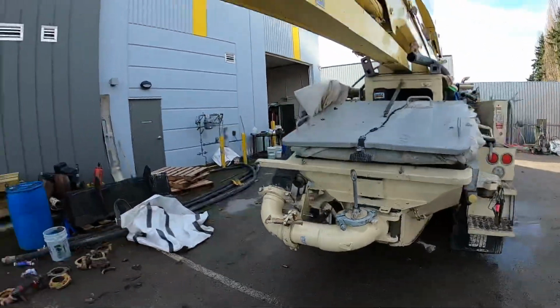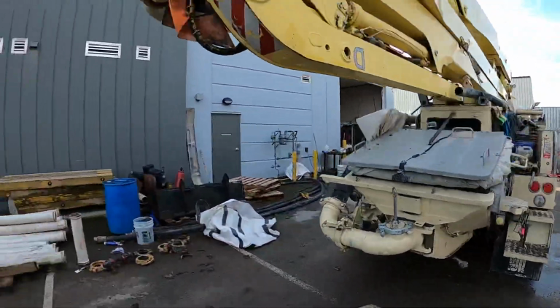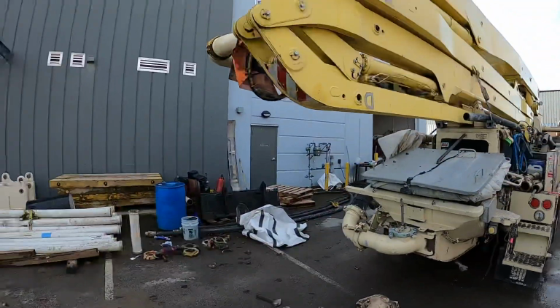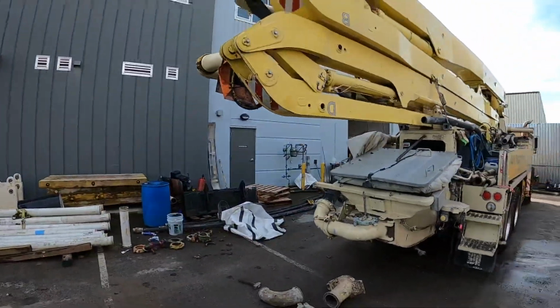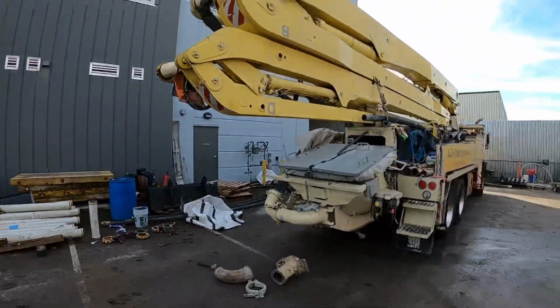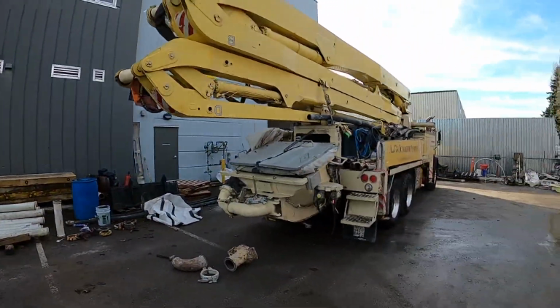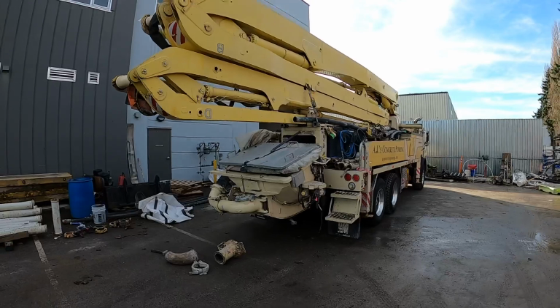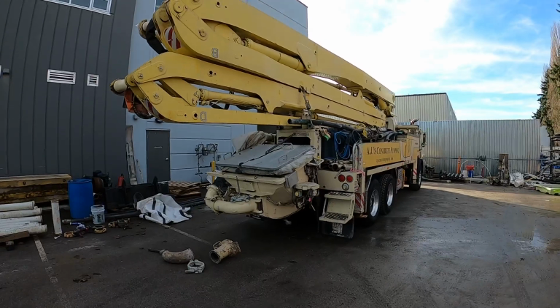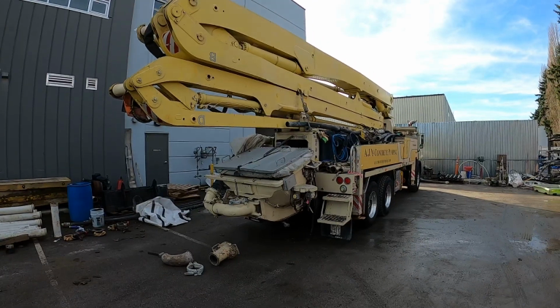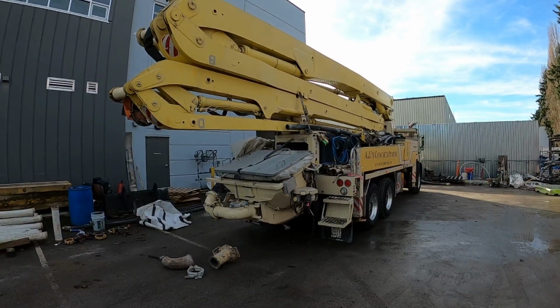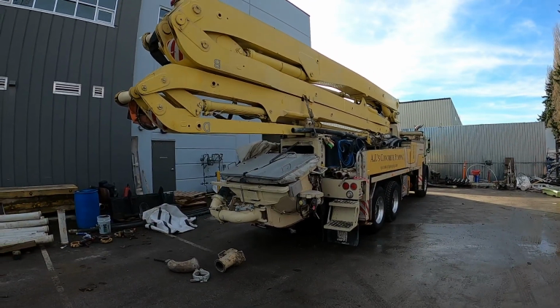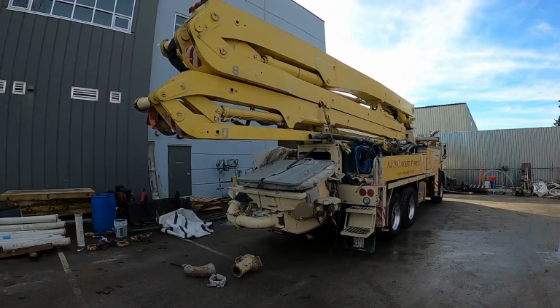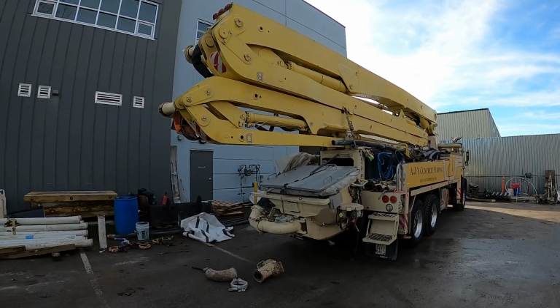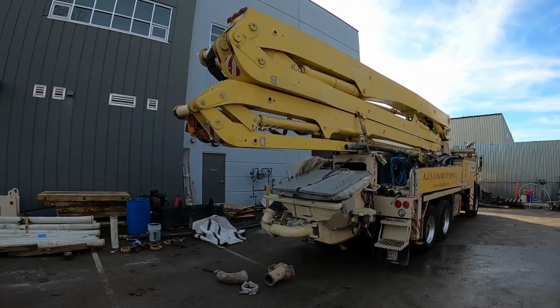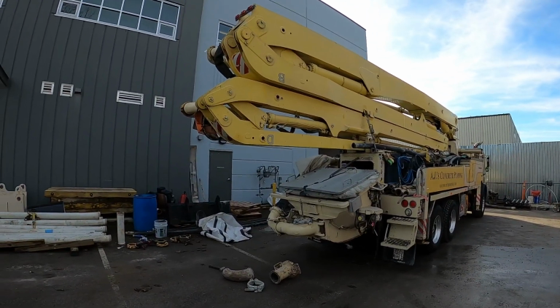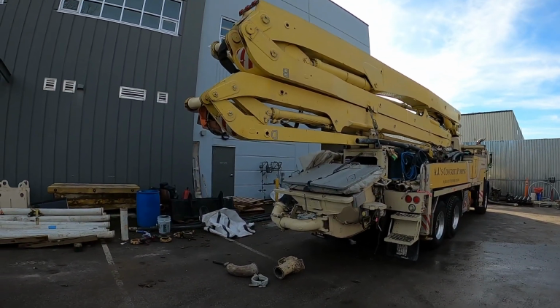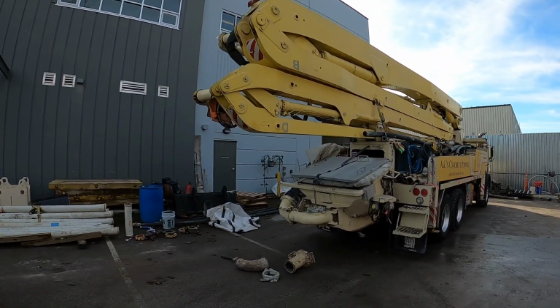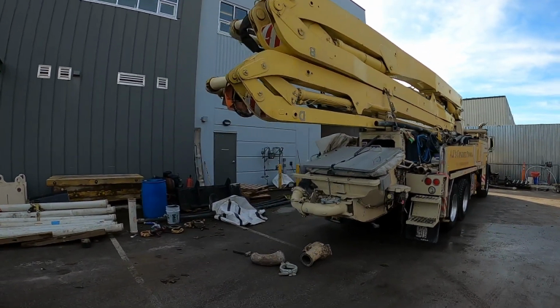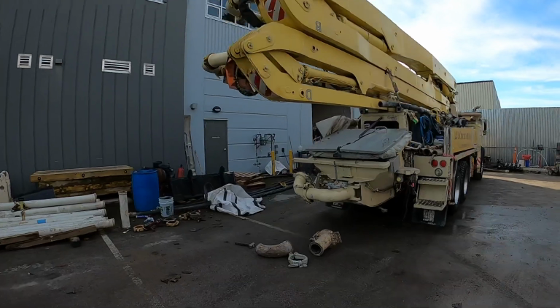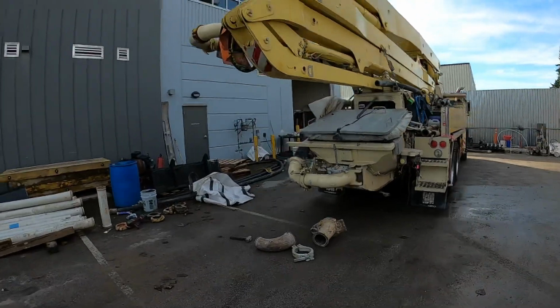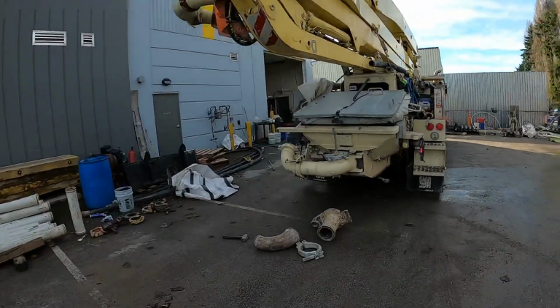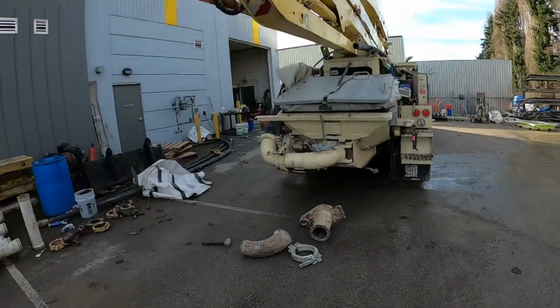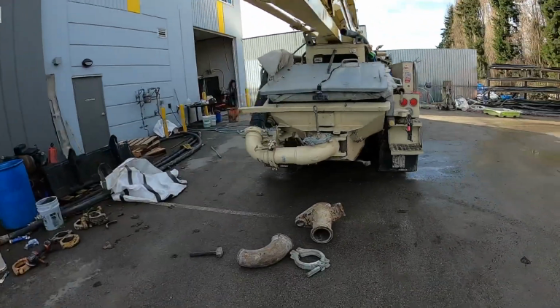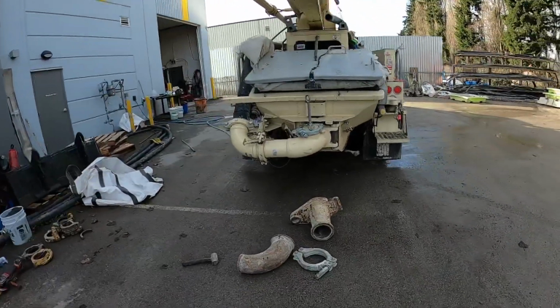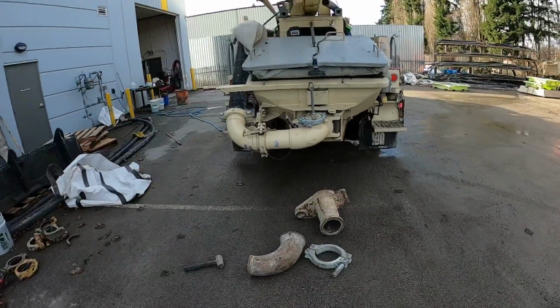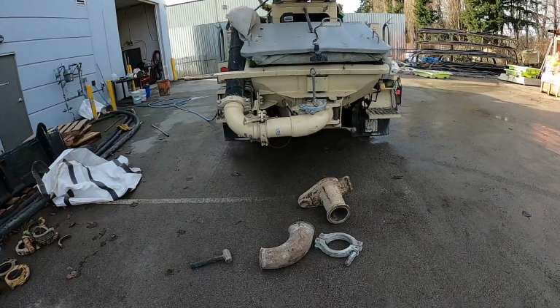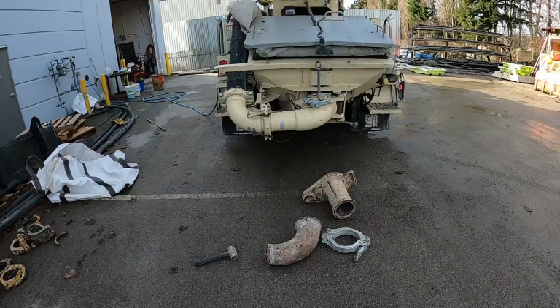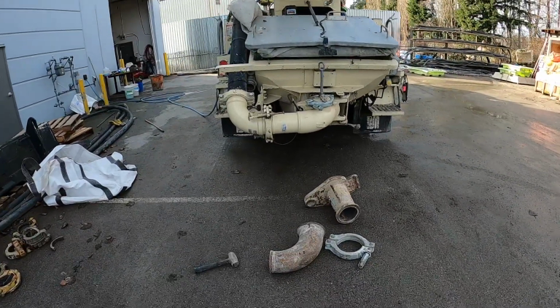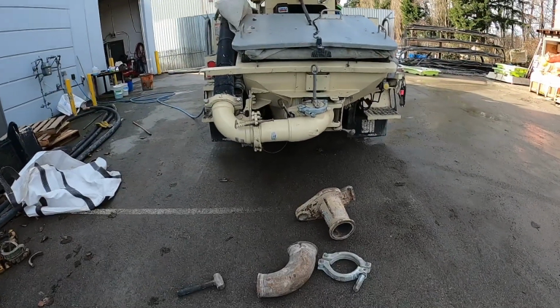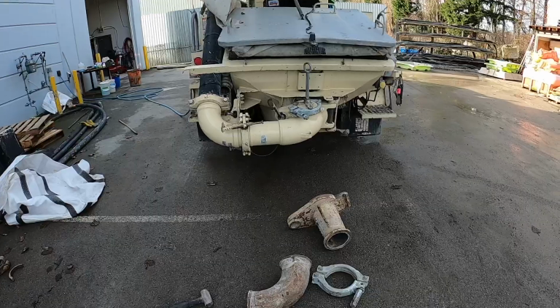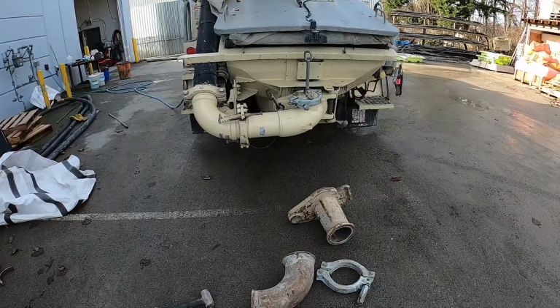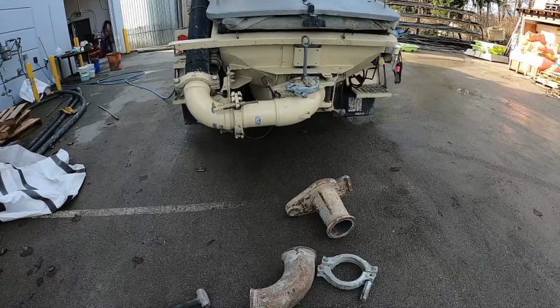This pump here is a 40-meter Z Putz. If you've ever shown up on a job site and can't get set up because of wires, trees, or whatever else, and you've been forced to line pump off the back end, this little piece will make your life a lot easier.